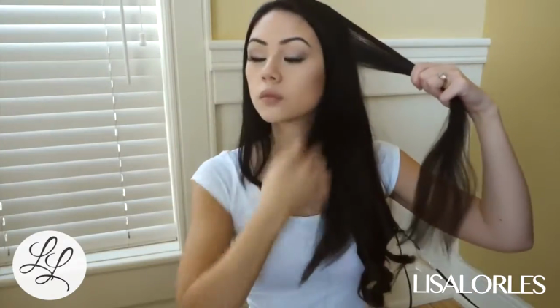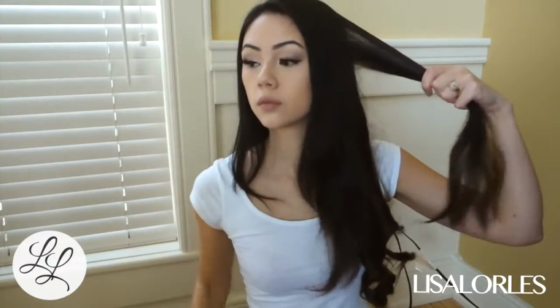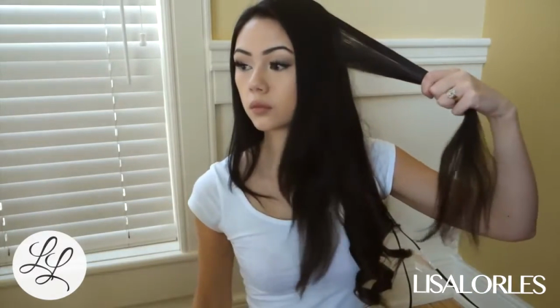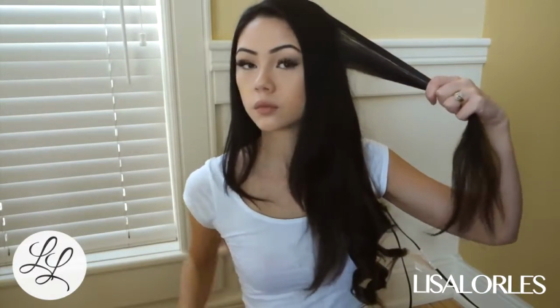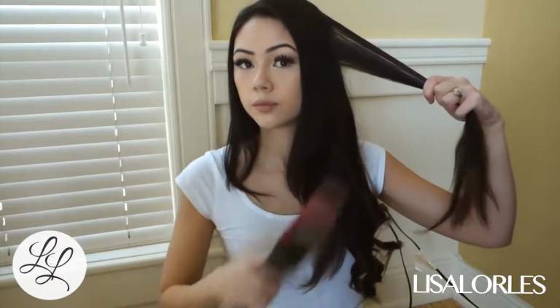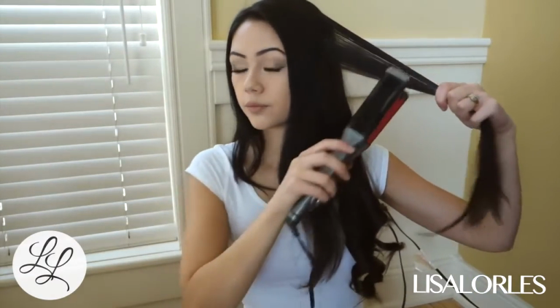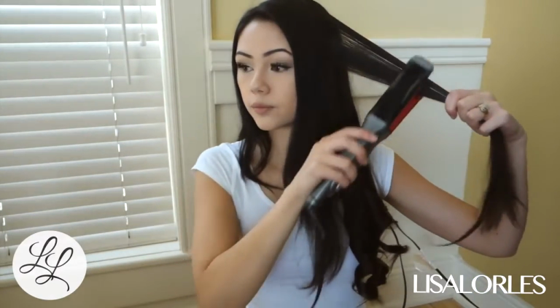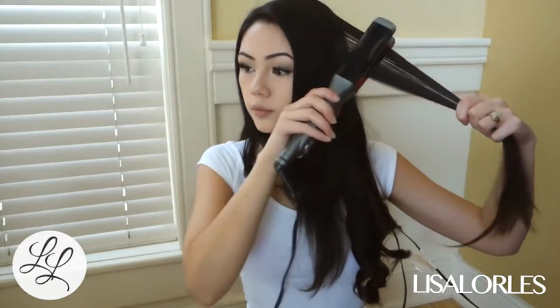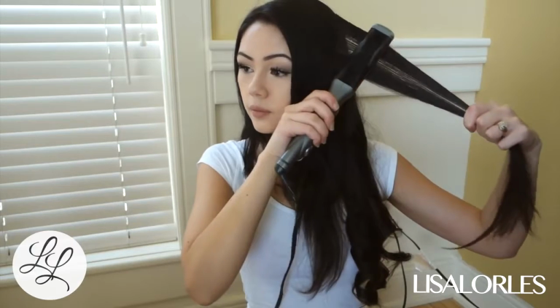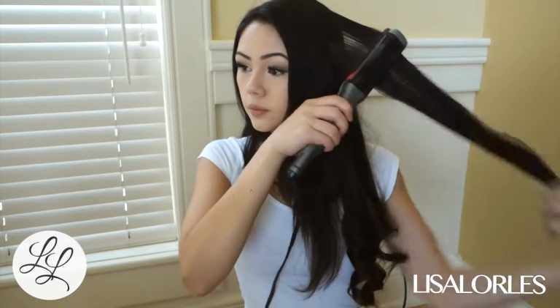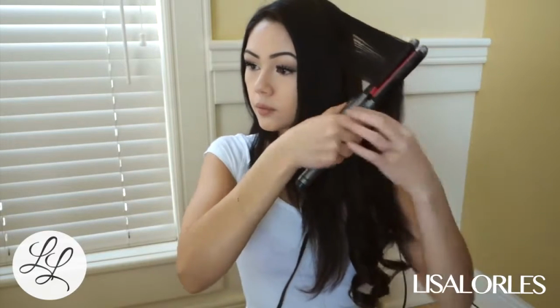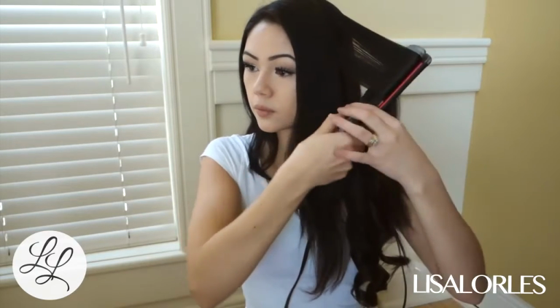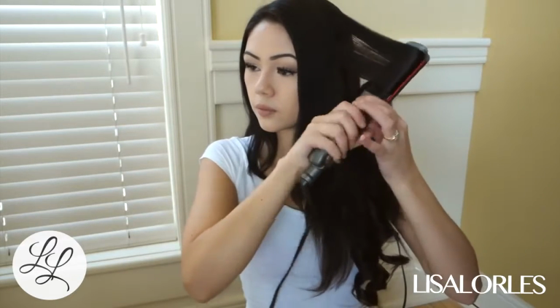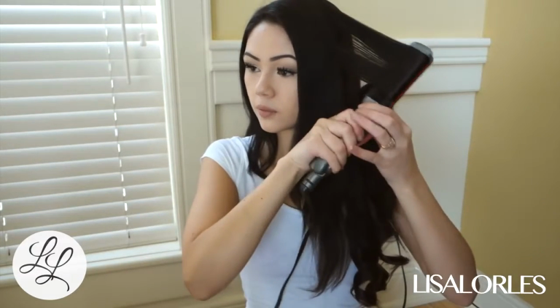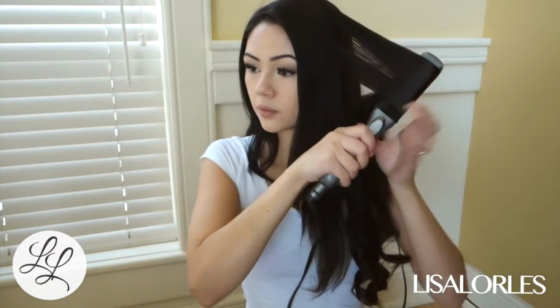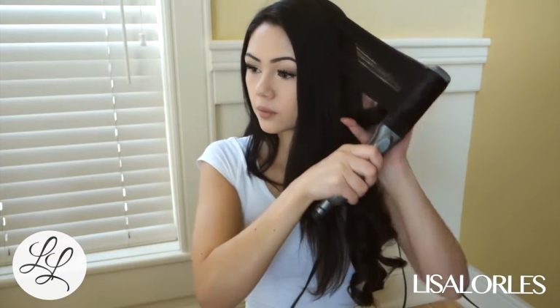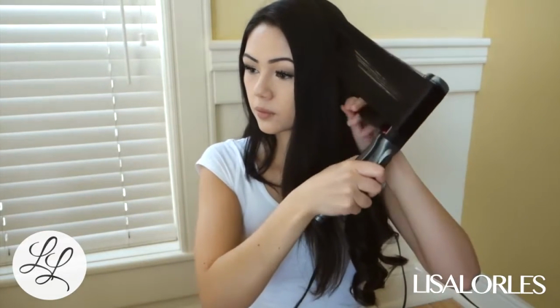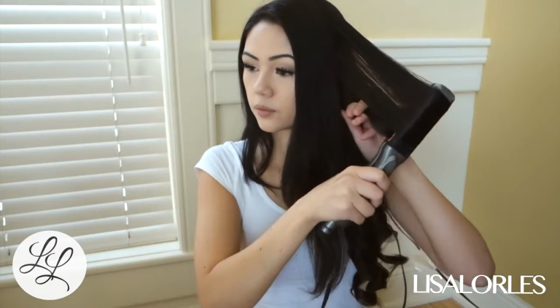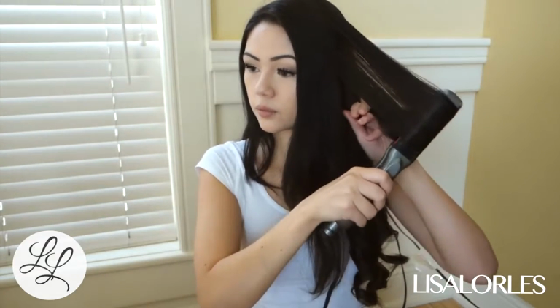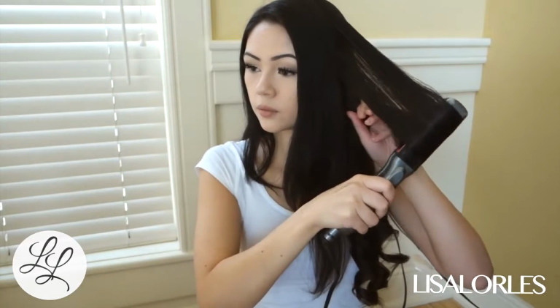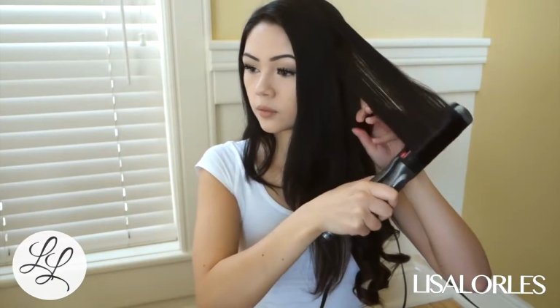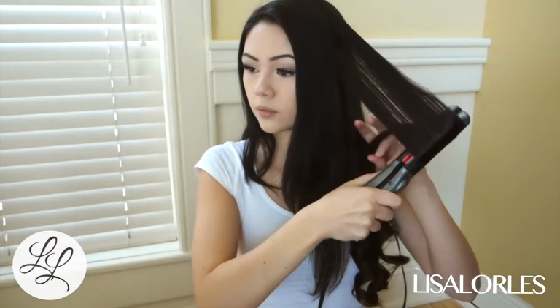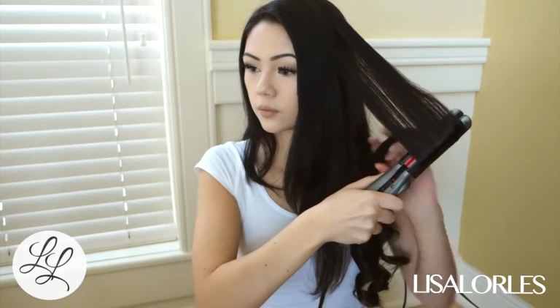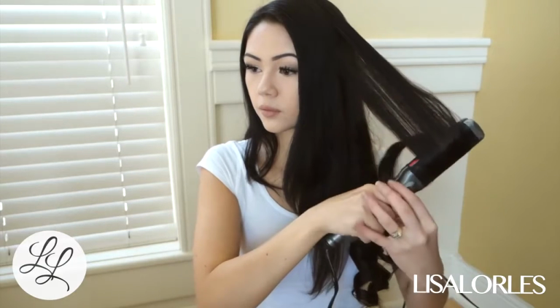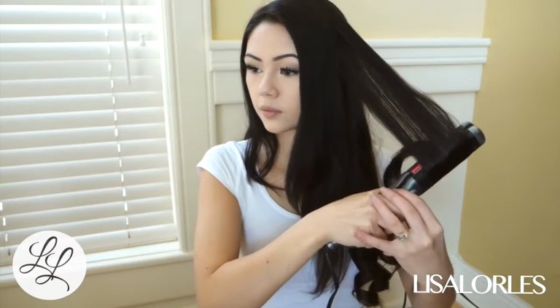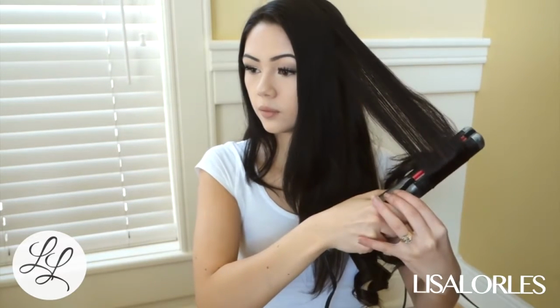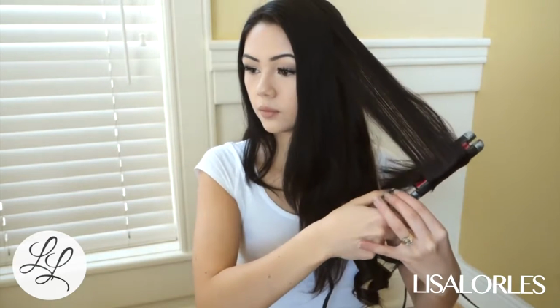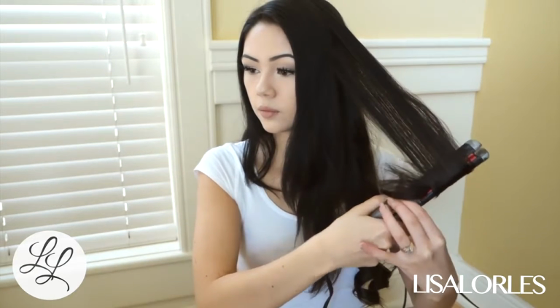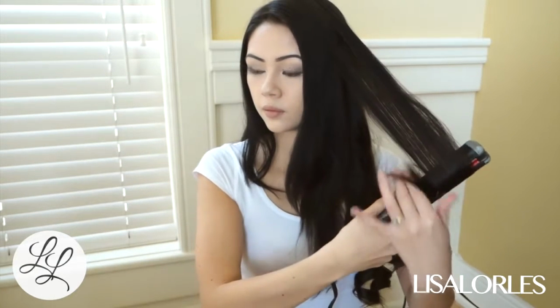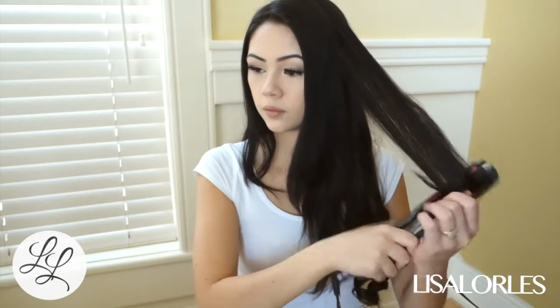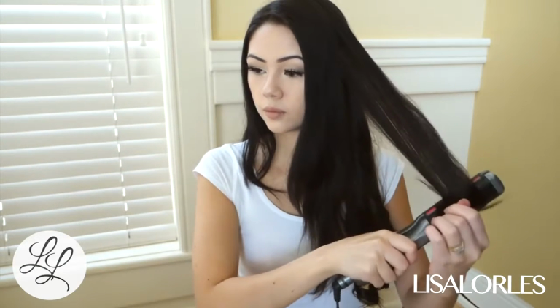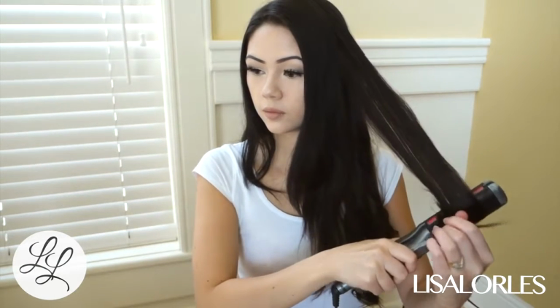So this is my method. I take a strand of hair and then I run my straightener down sideways from the top to the bottom, and then once at the bottom I wrap the hair around and curl the hair upwards.